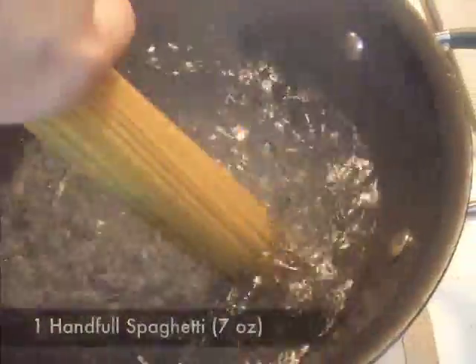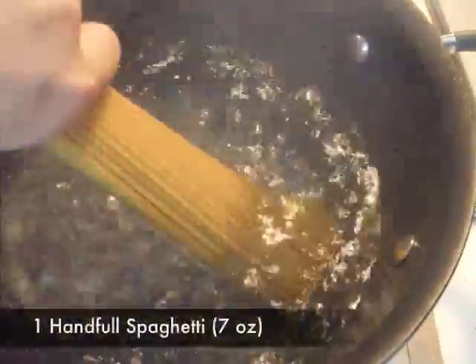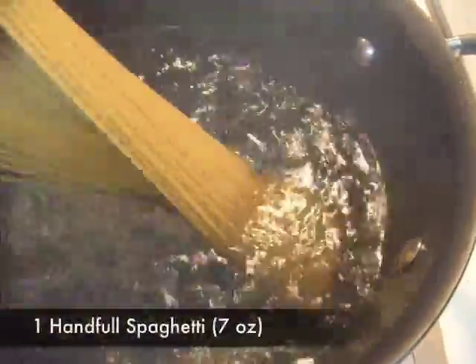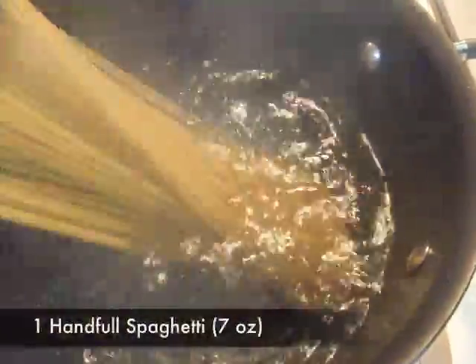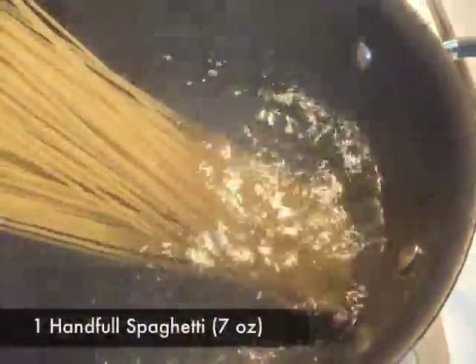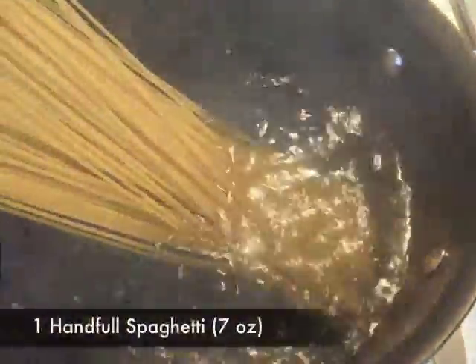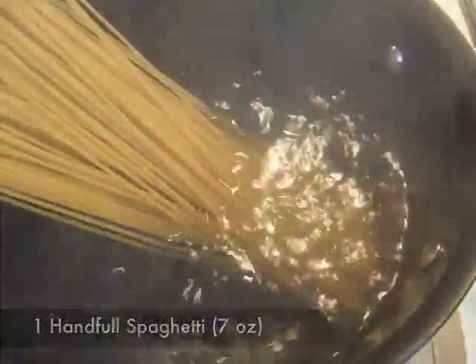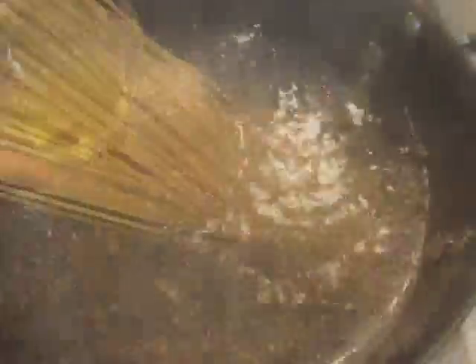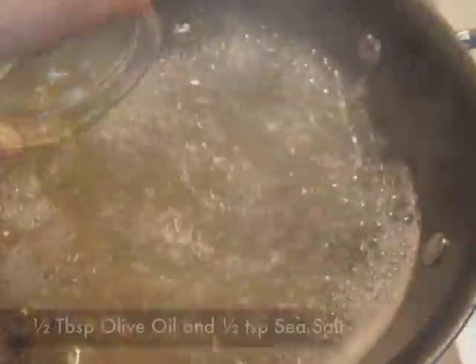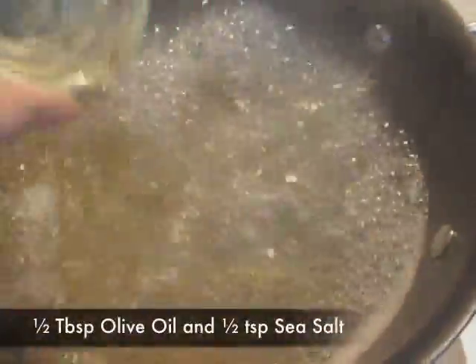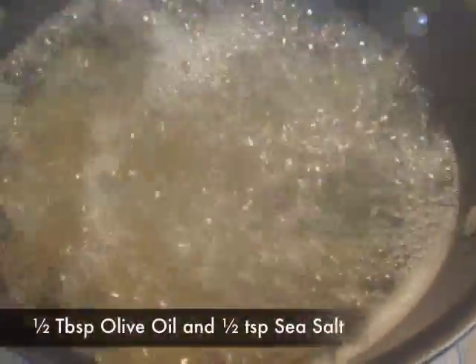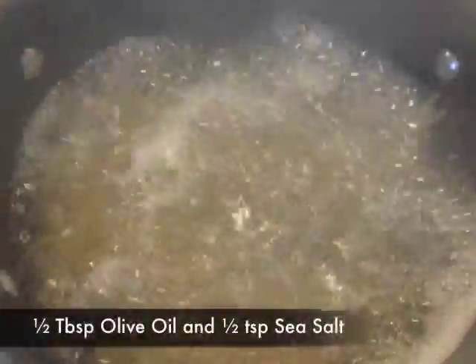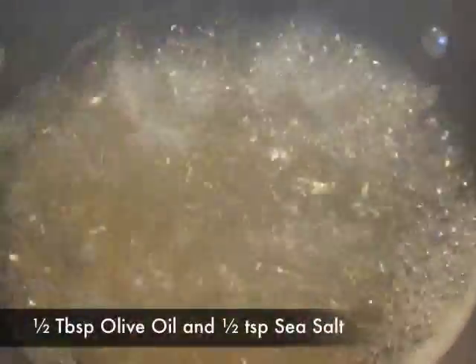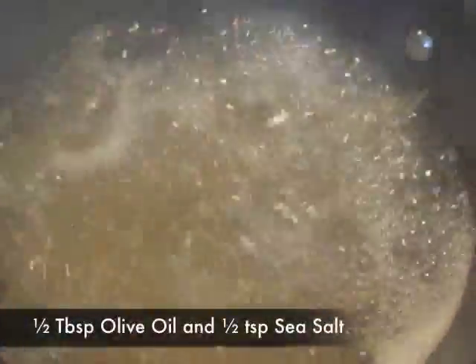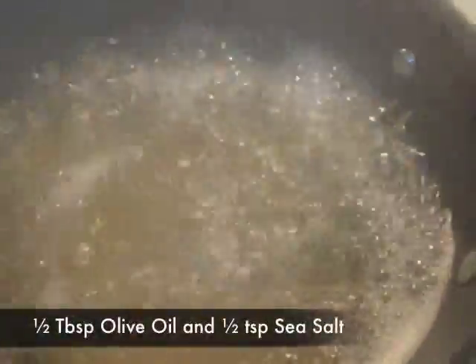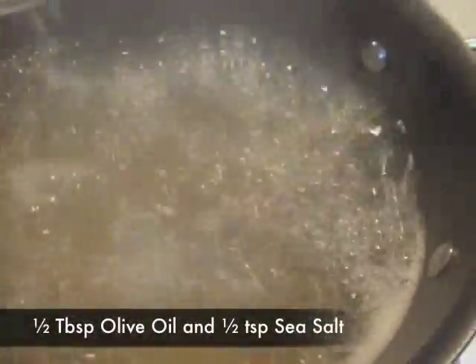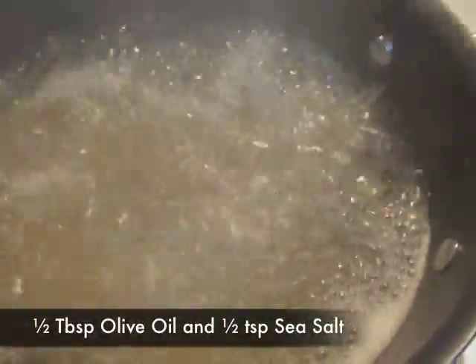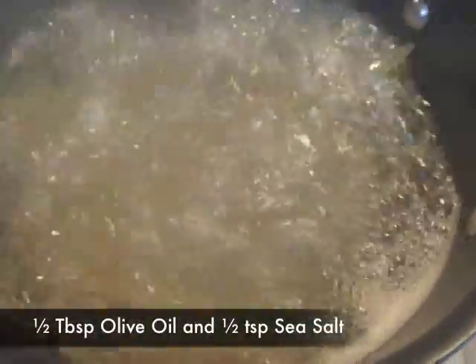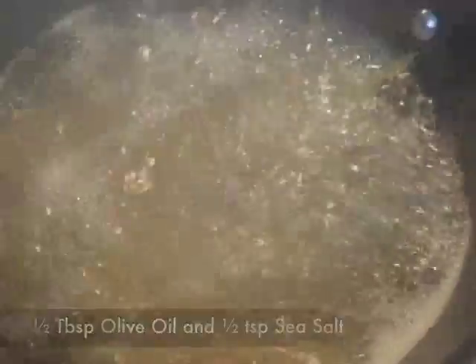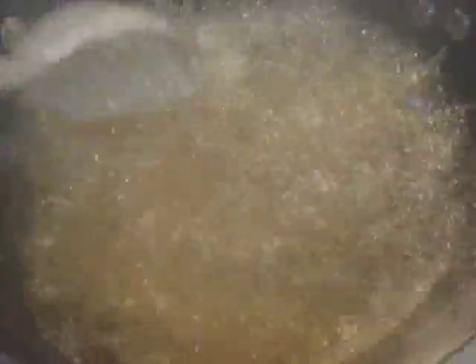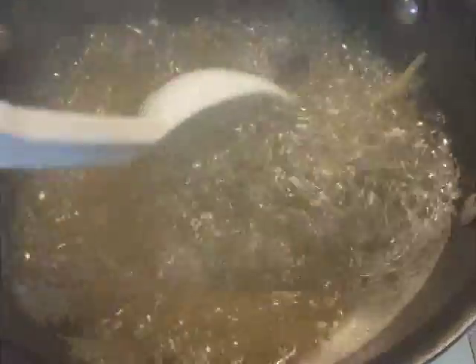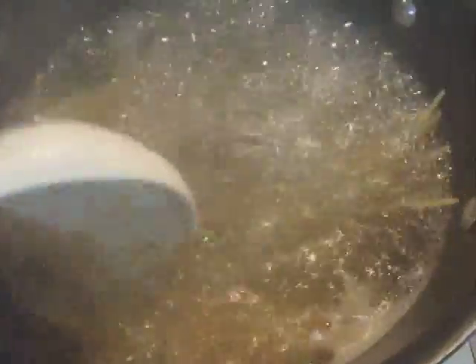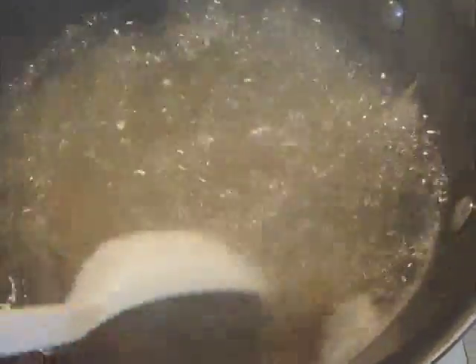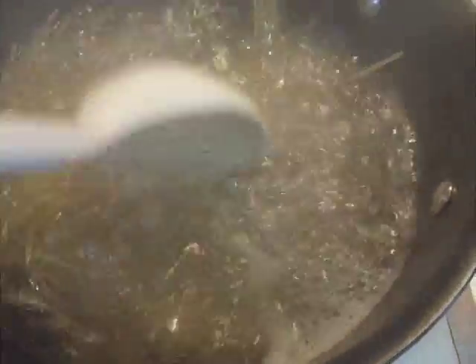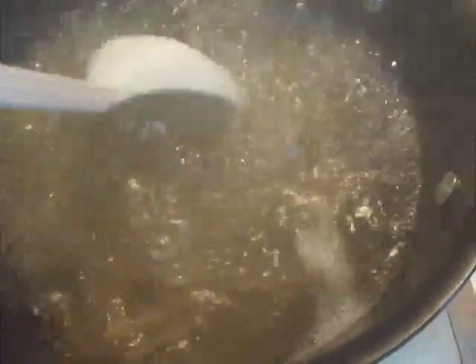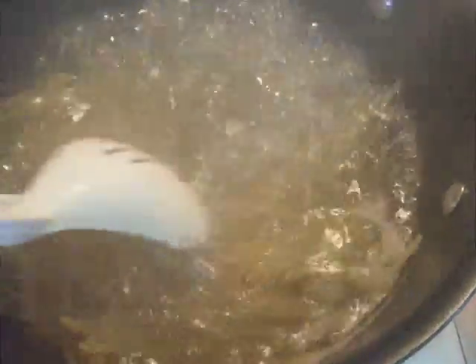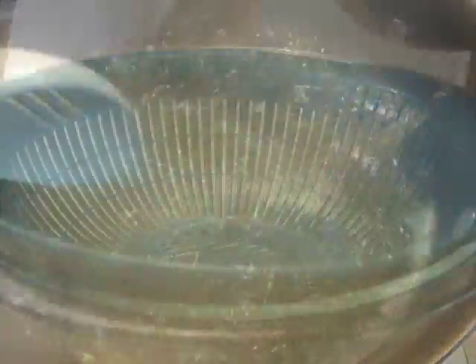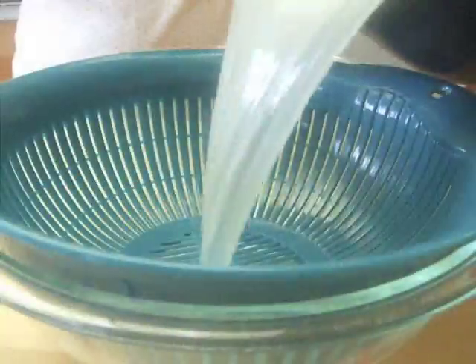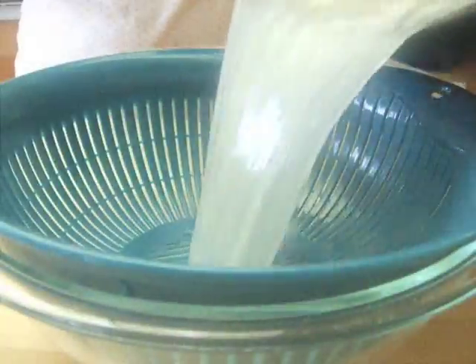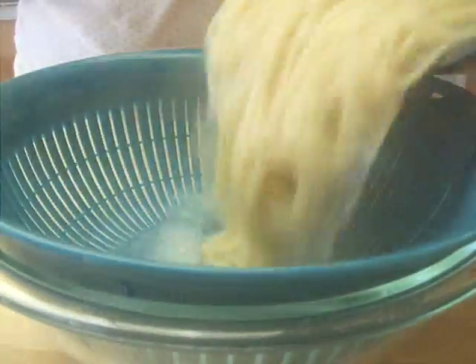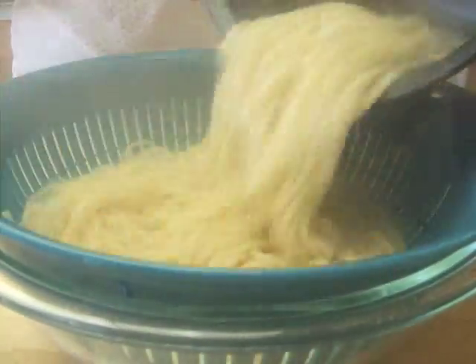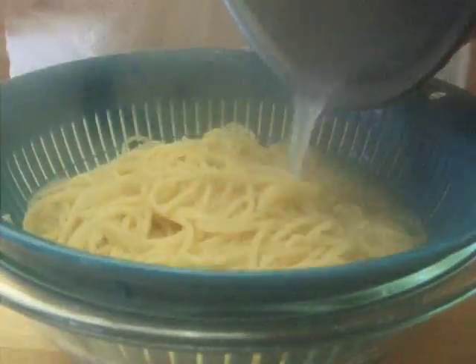In boiling water, add 1 handful of spaghetti, half tablespoon of olive oil, and half teaspoon of sea salt. Cook the spaghetti until it is almost cooked, then drain the water.